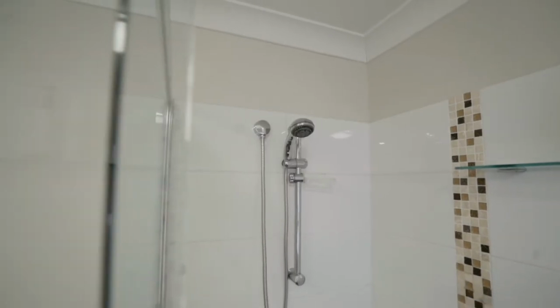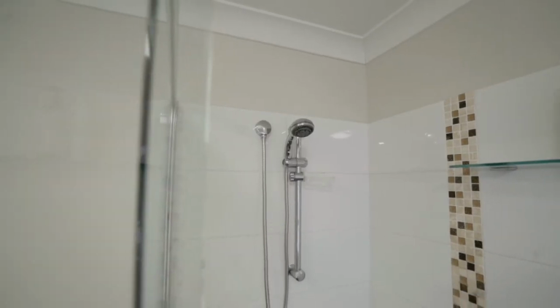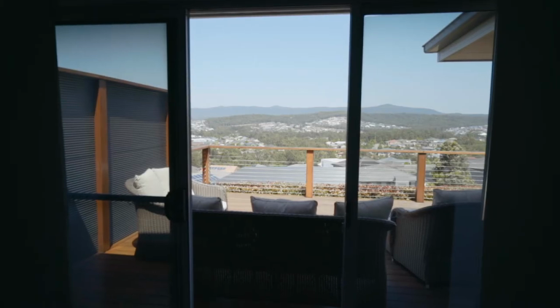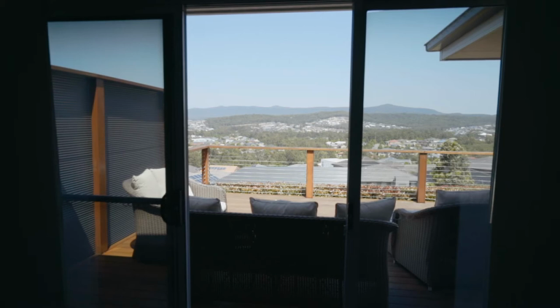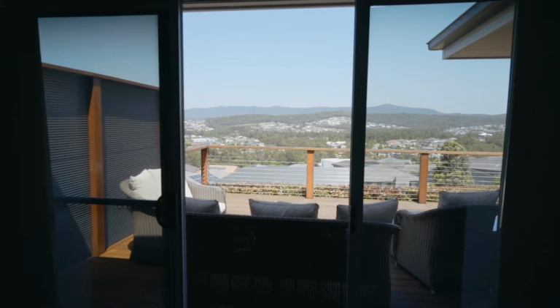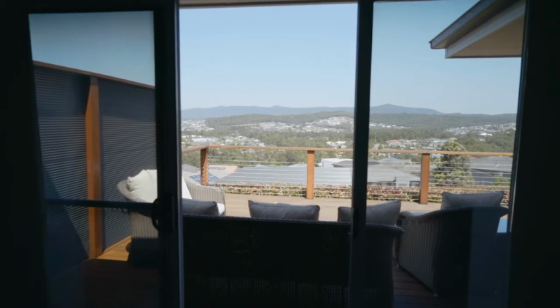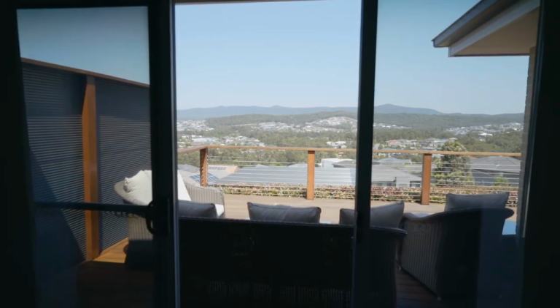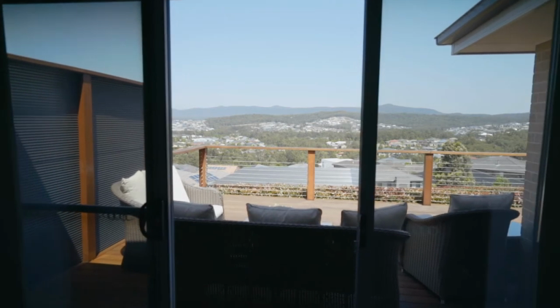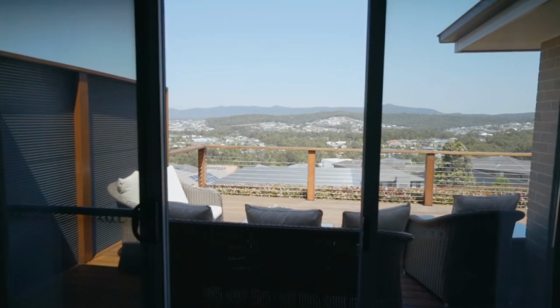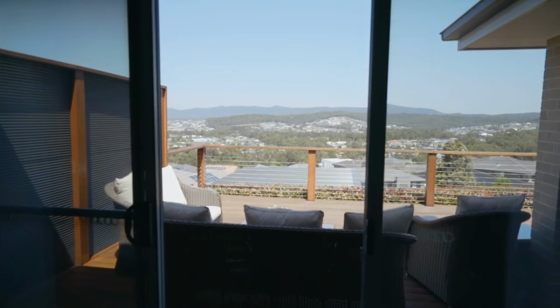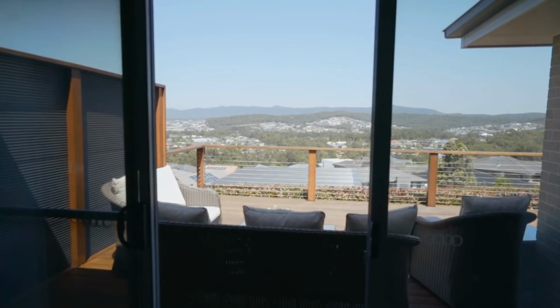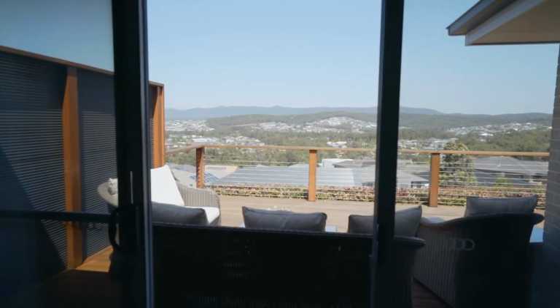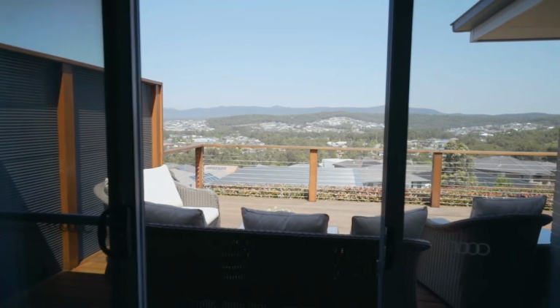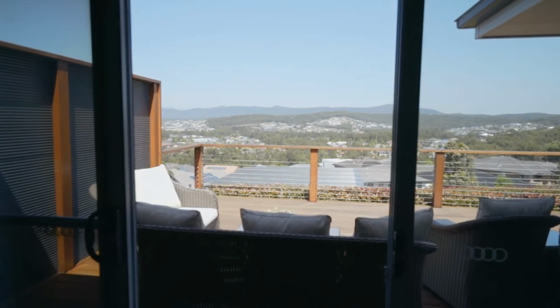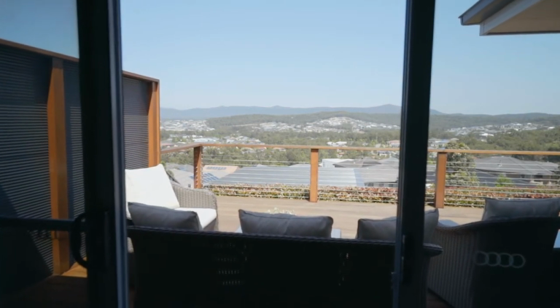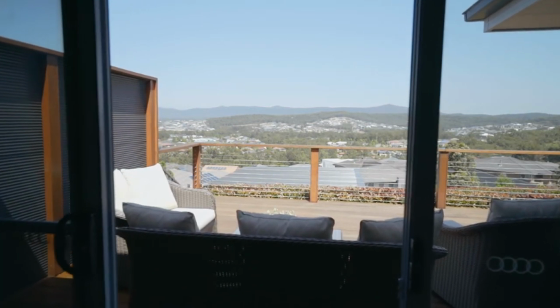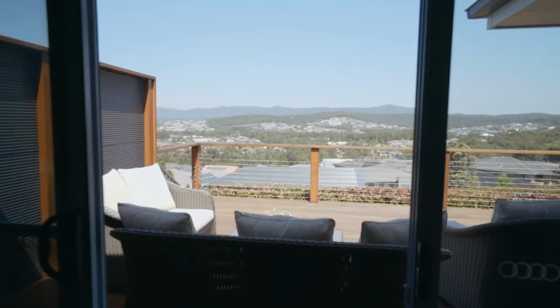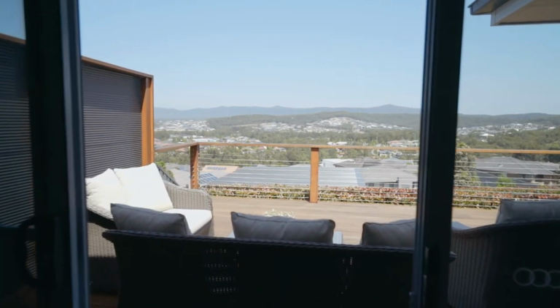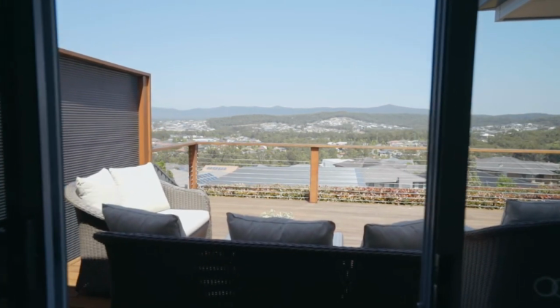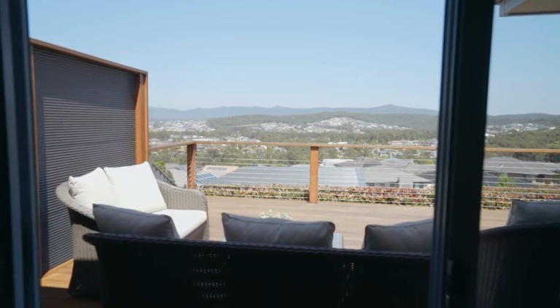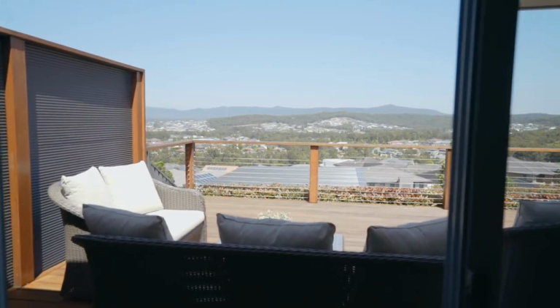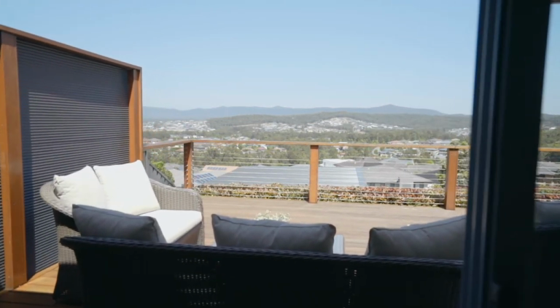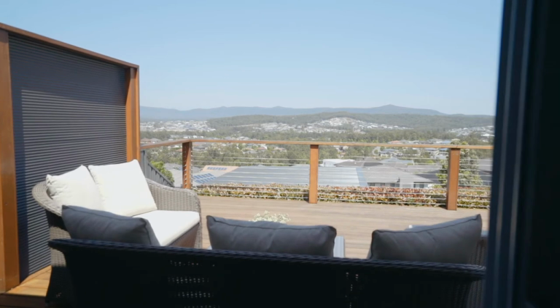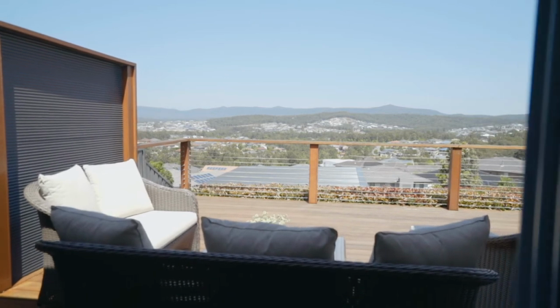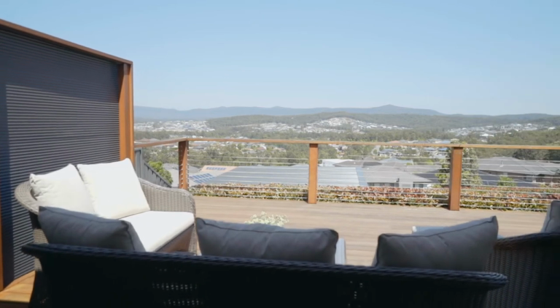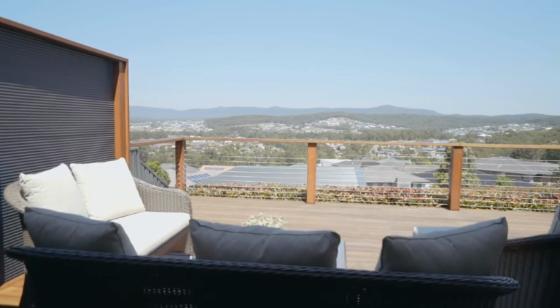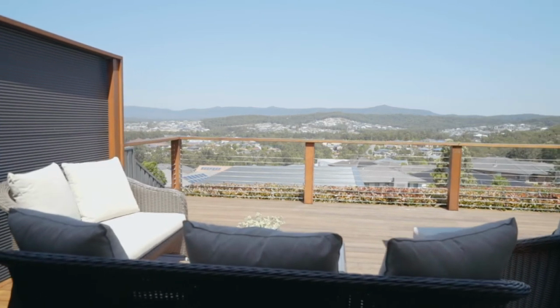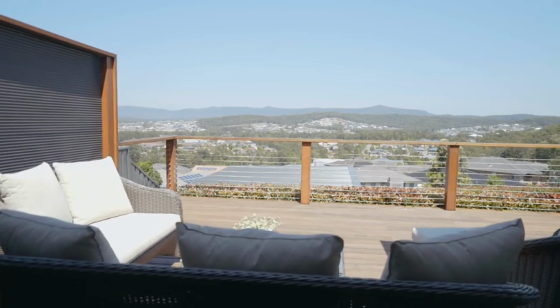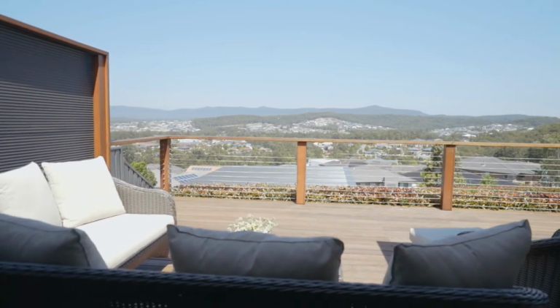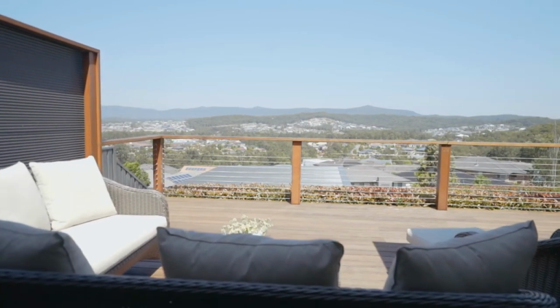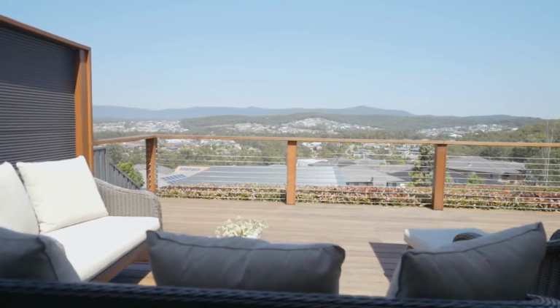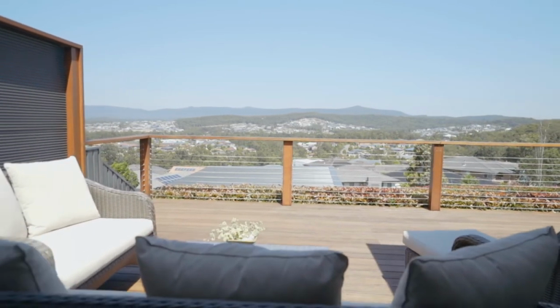The large main bedroom also features glass sliding doors that open out onto the amazing deck that pull in the extraordinary views.